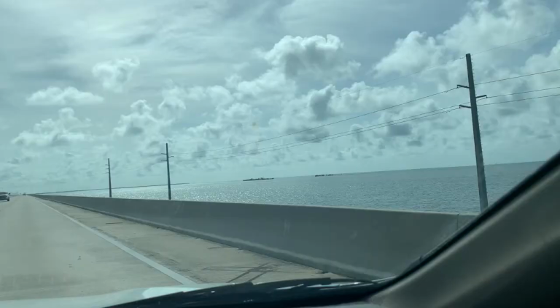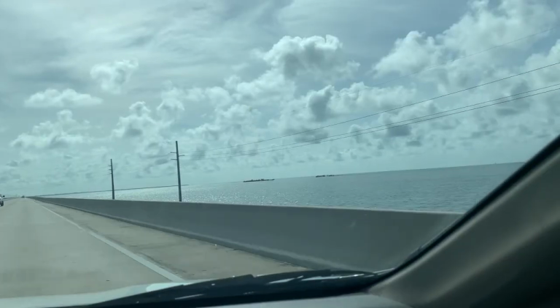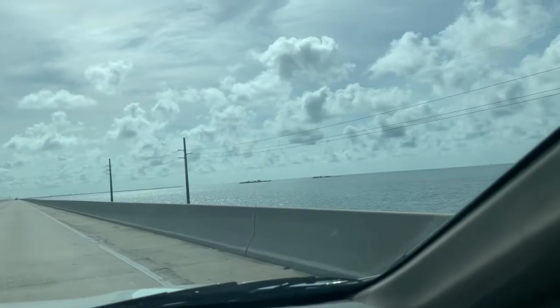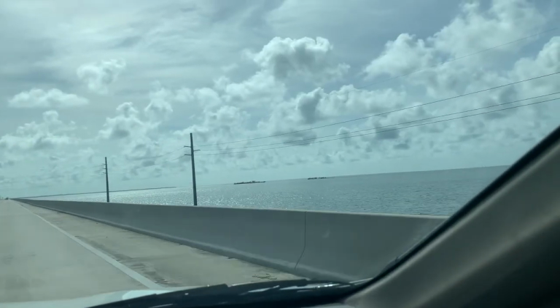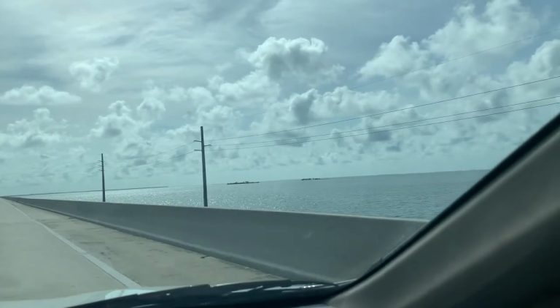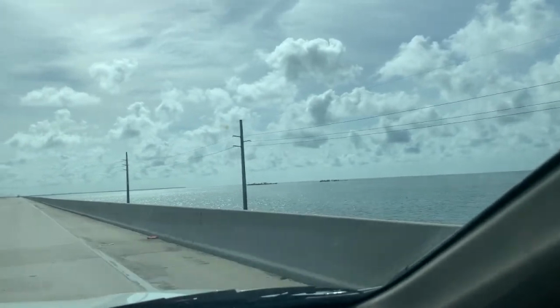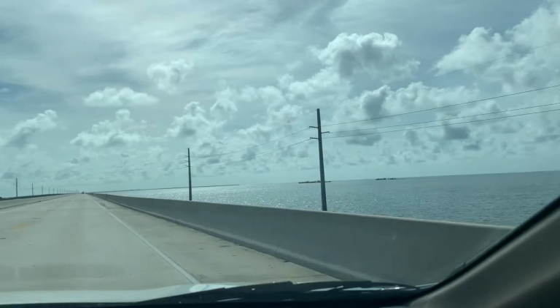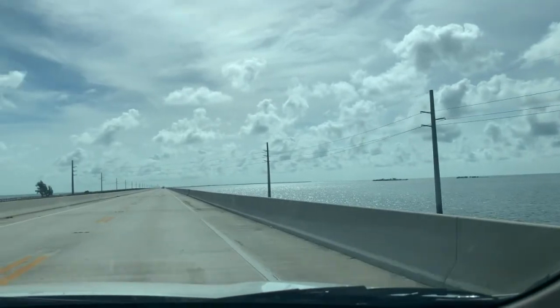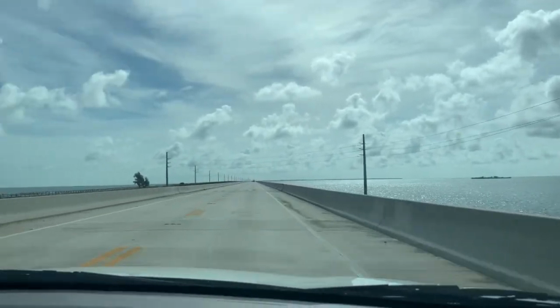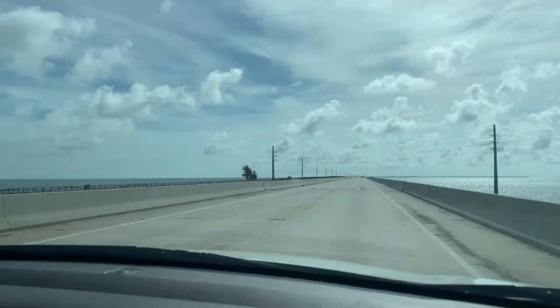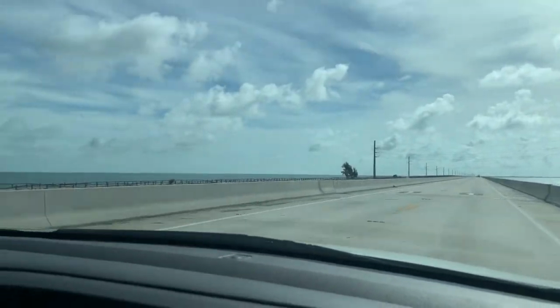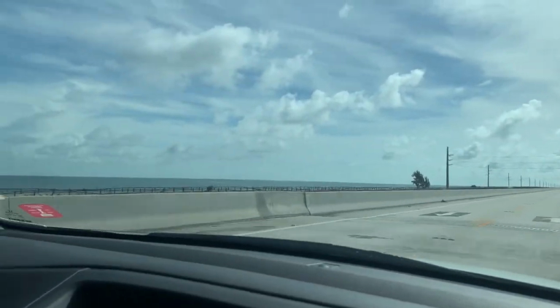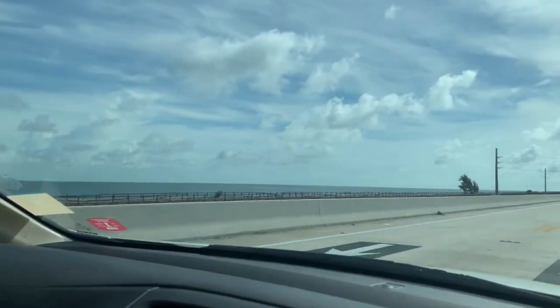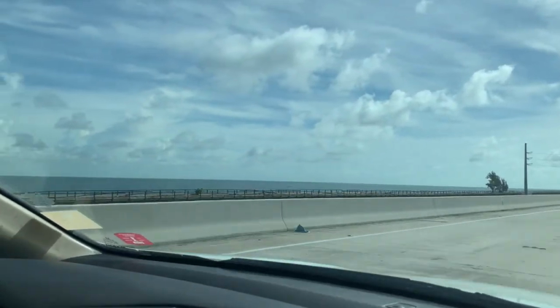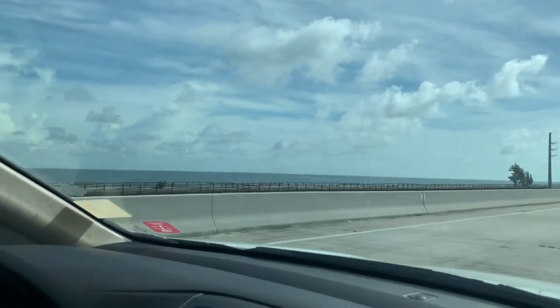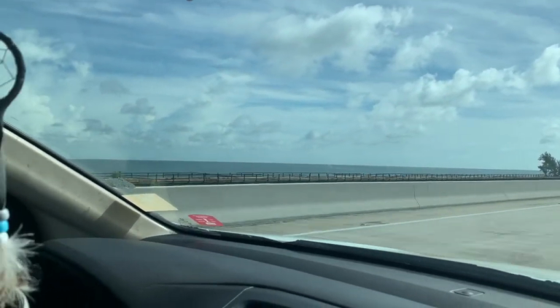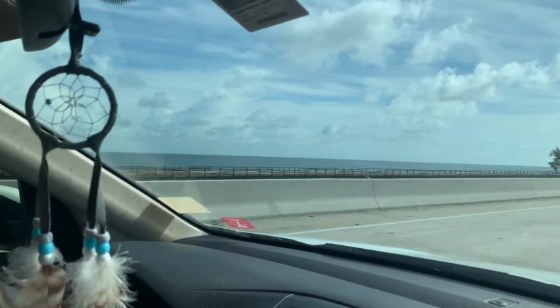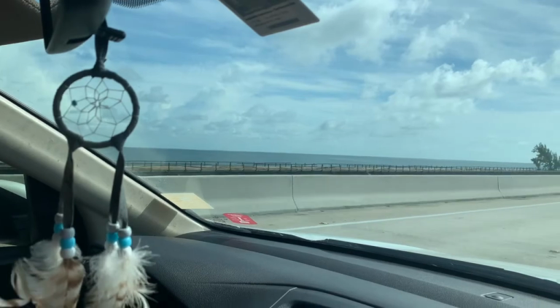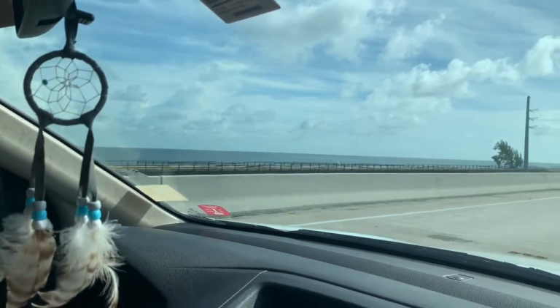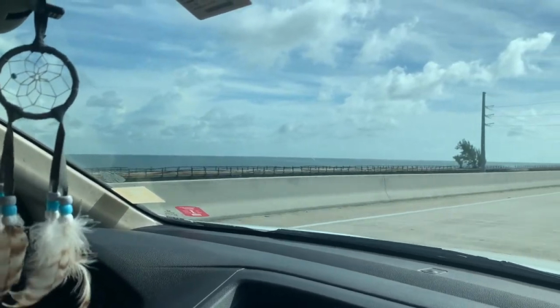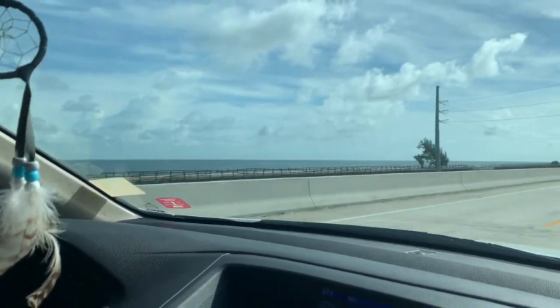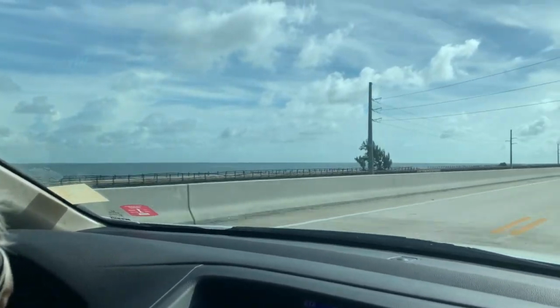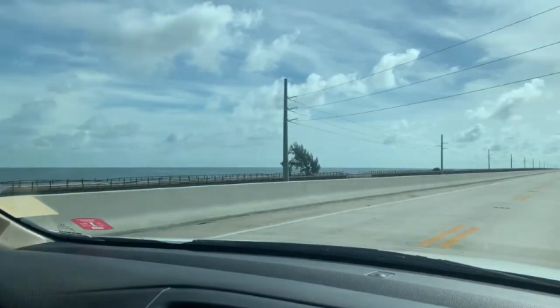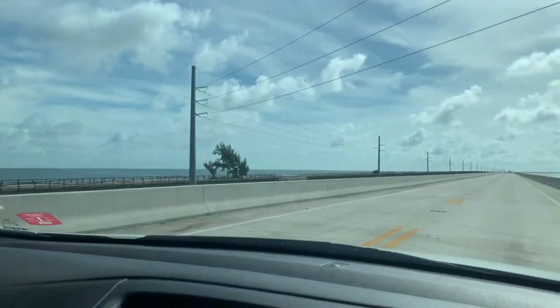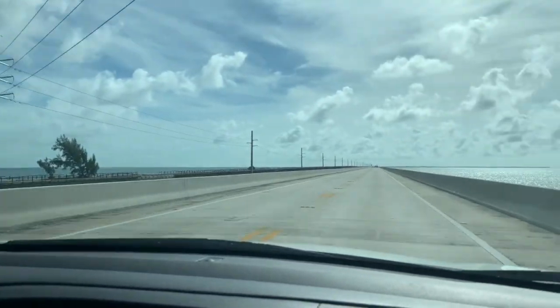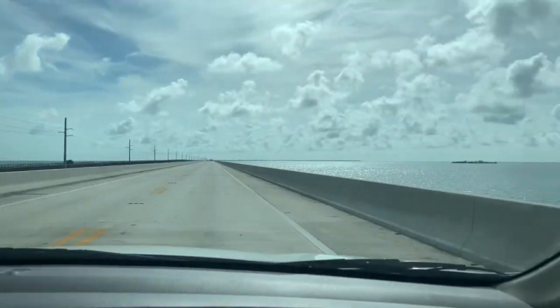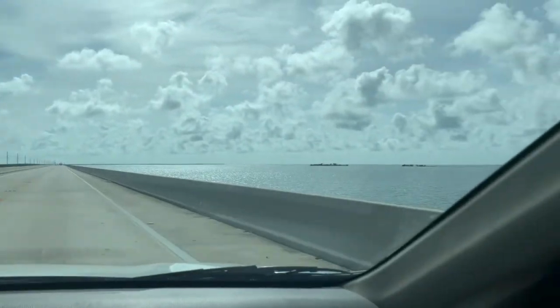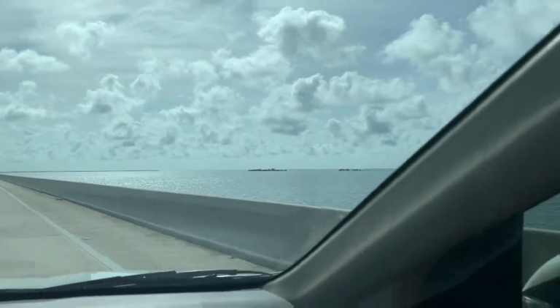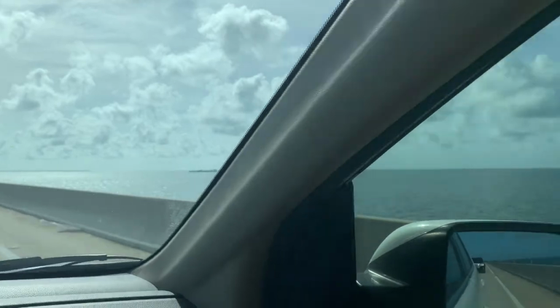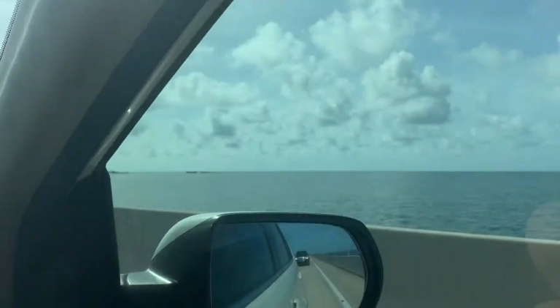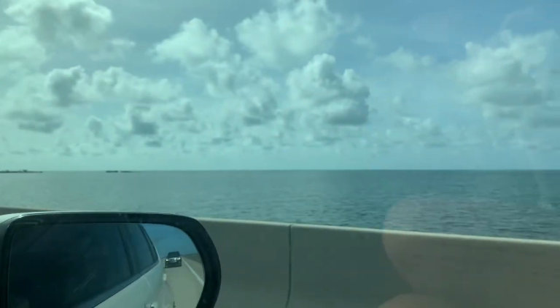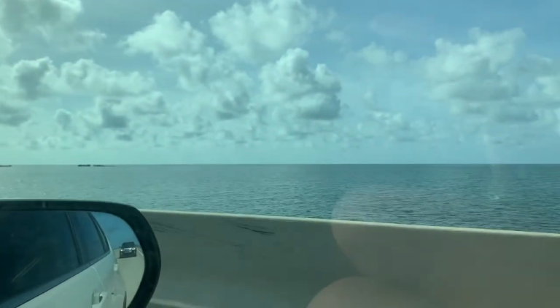To get to John Pennekamp Coral Reef State Park, it's about a little over an hour drive from Miami and a little over two hours from Key West — so a pretty good day trip from either spot.